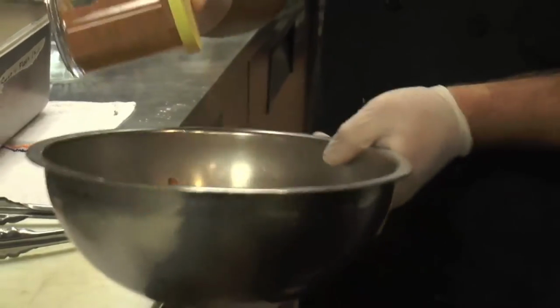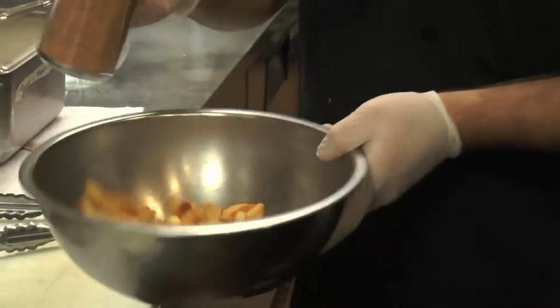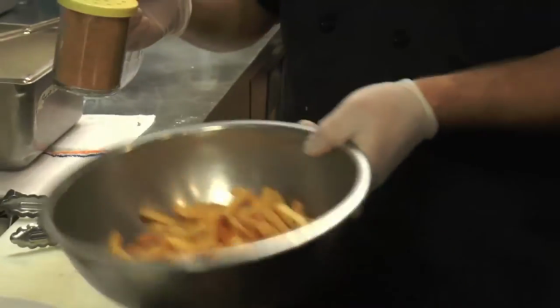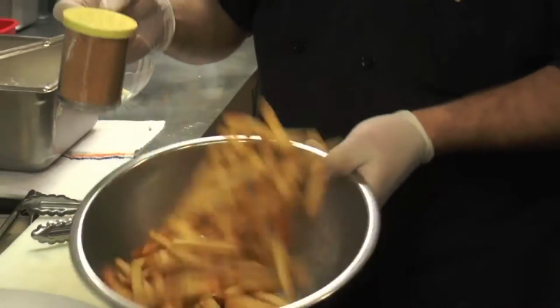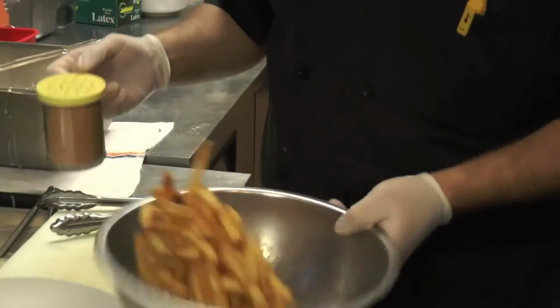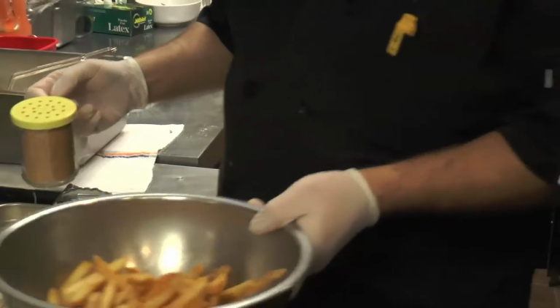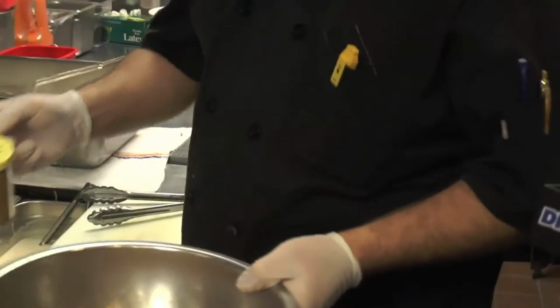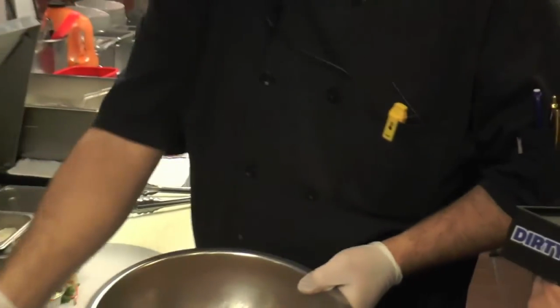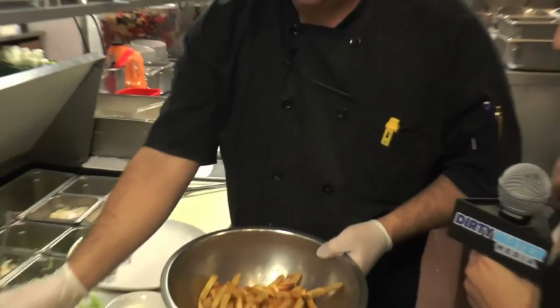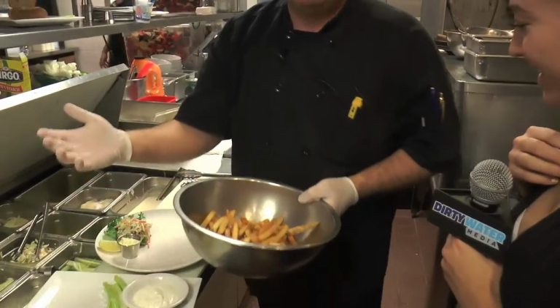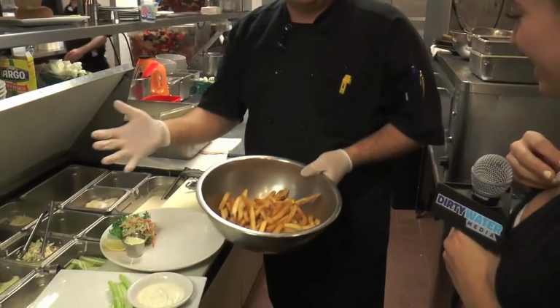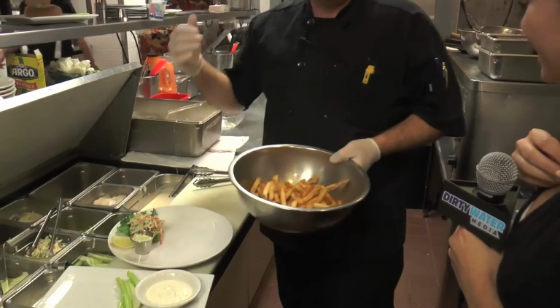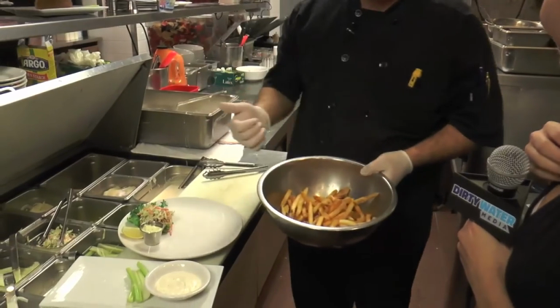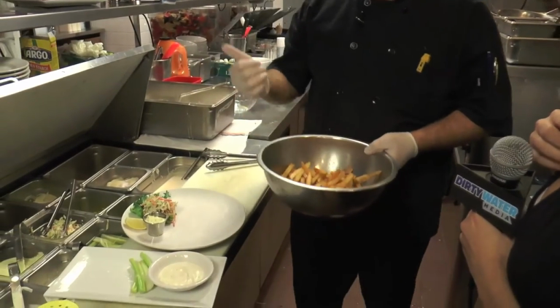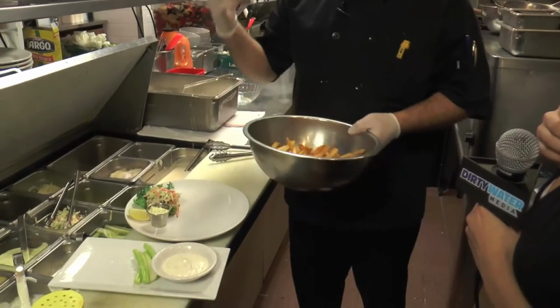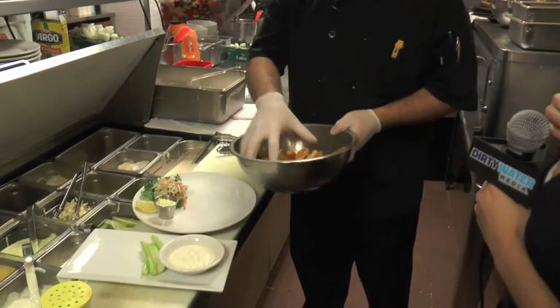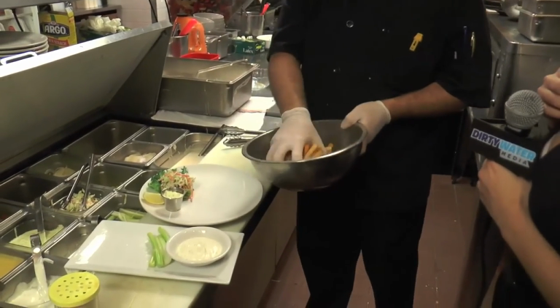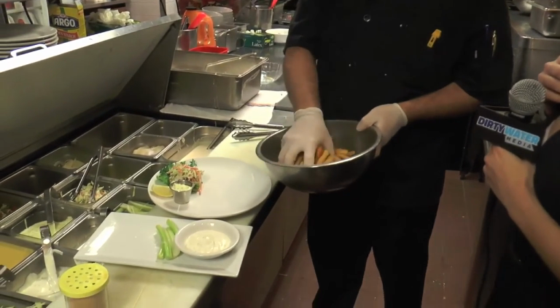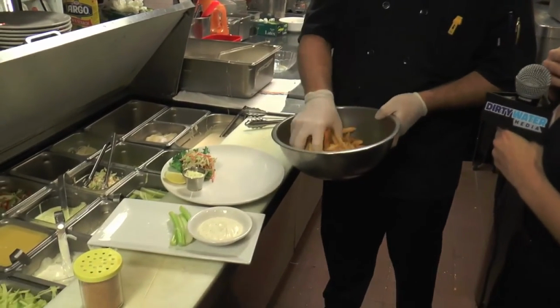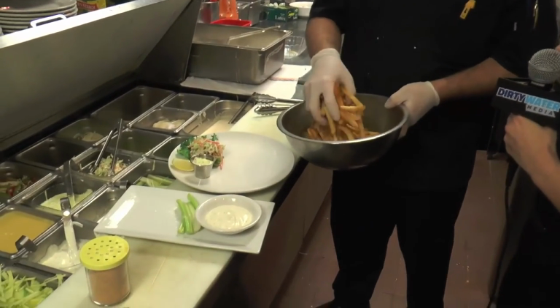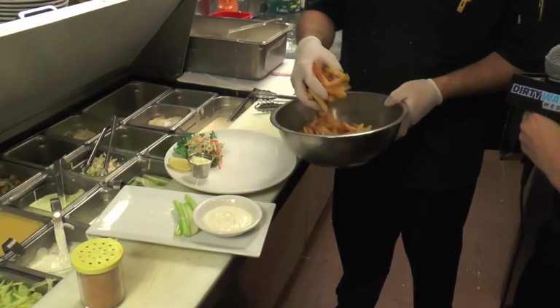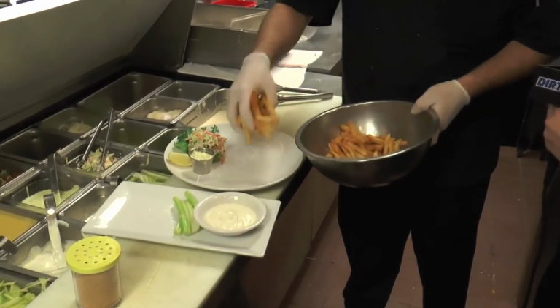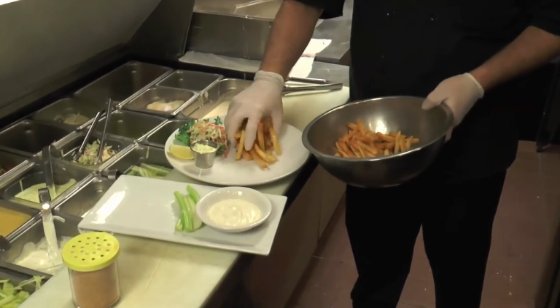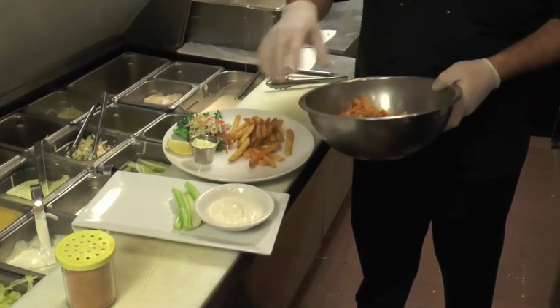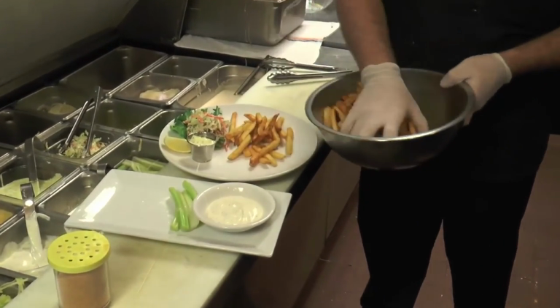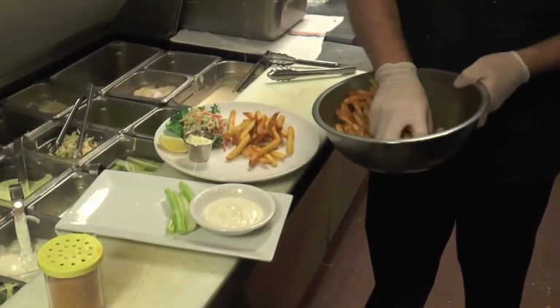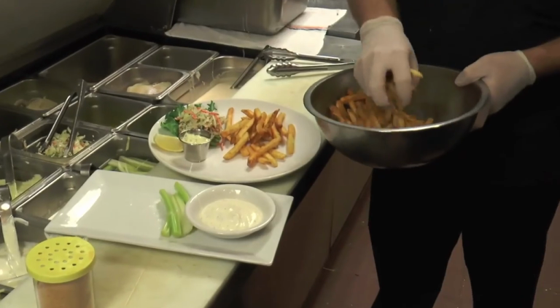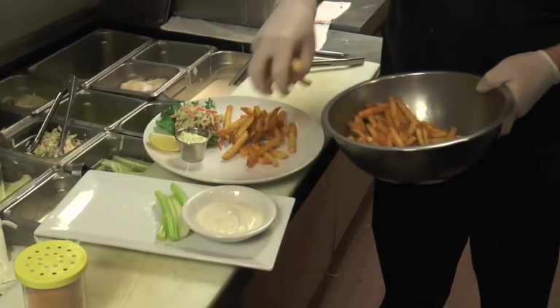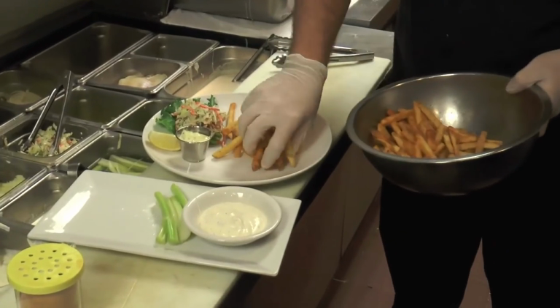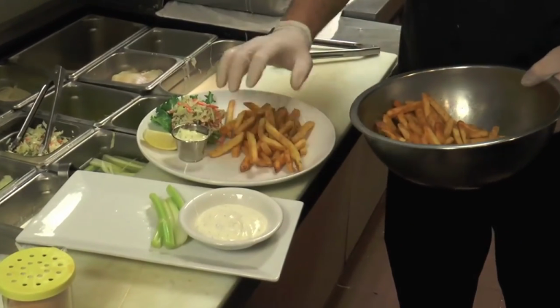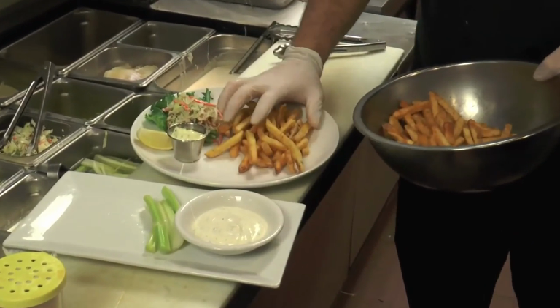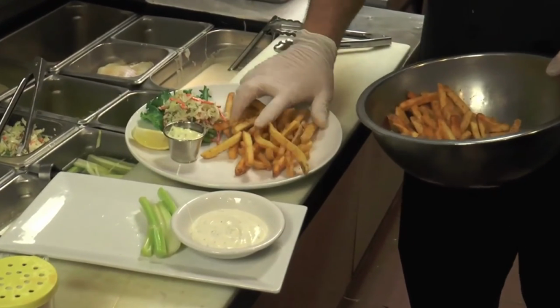It's just a bunch of spices: salt, pepper, garlic powder, onion powder, celery powder. Like I say, it's just a bunch of seasonings right there.